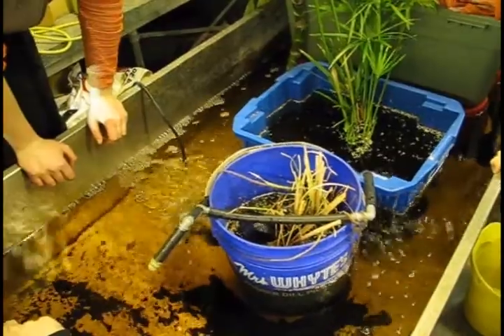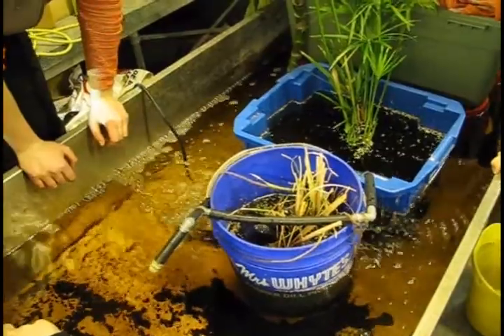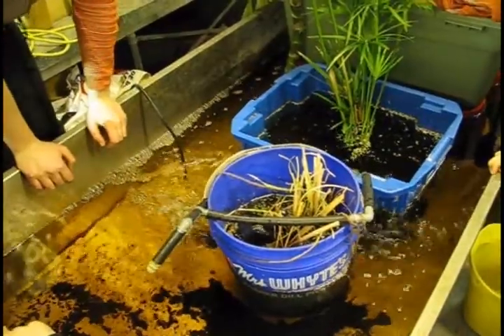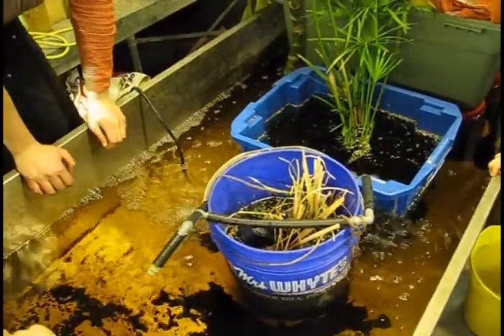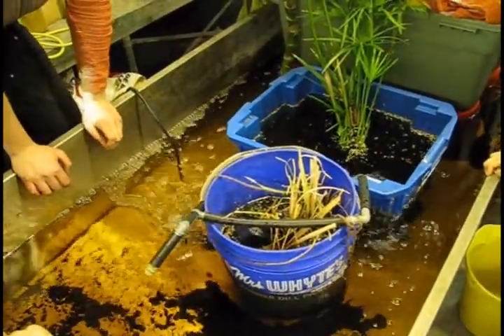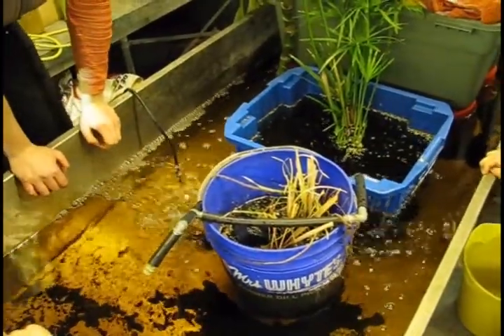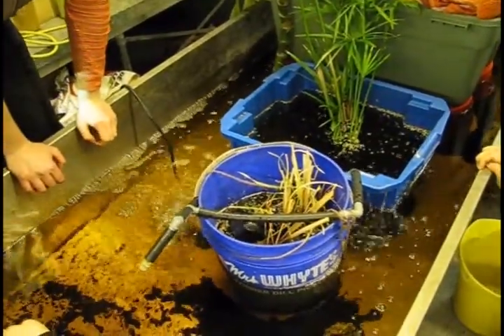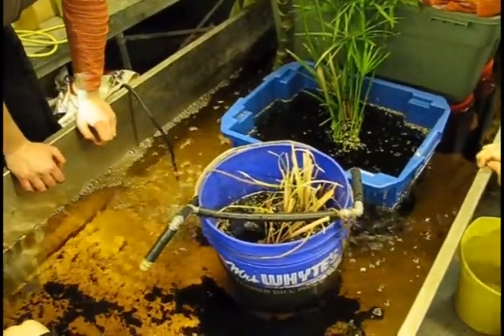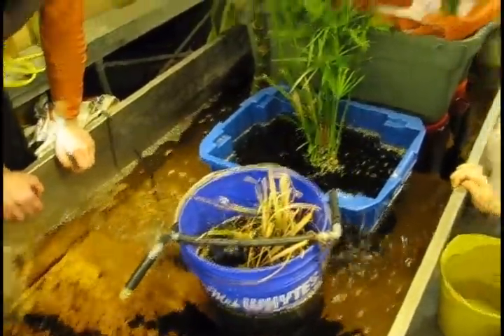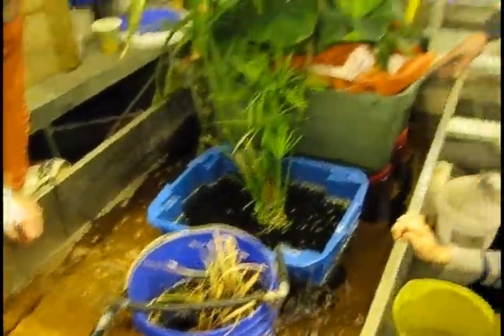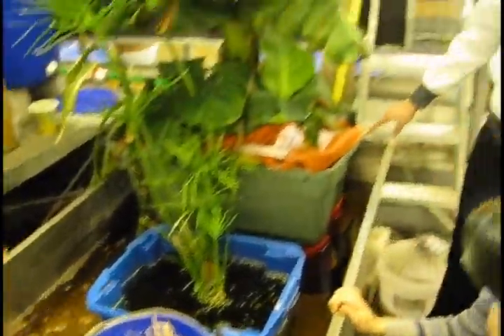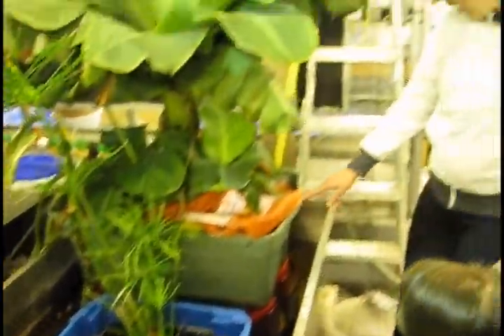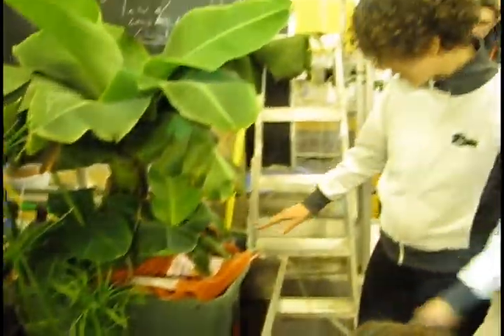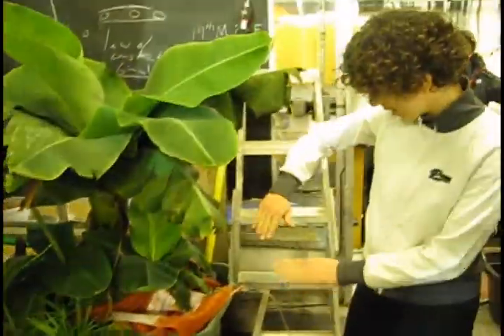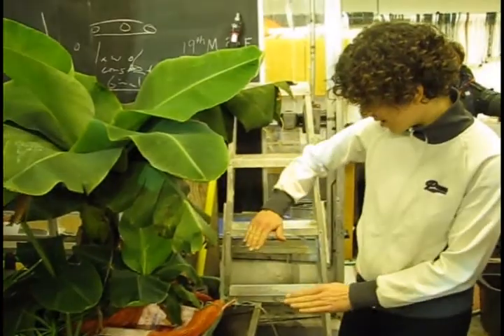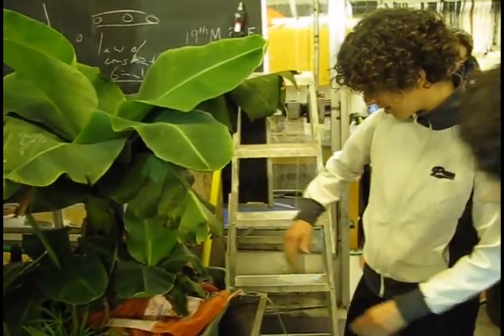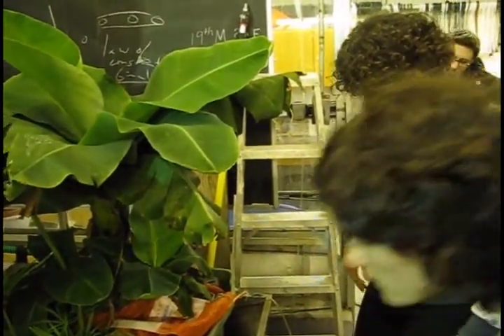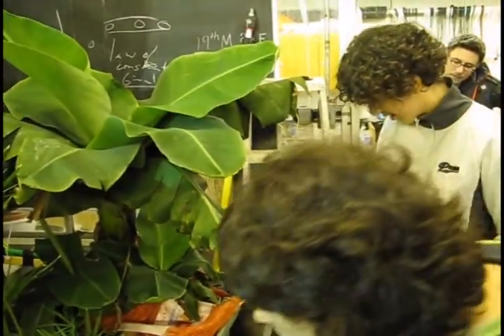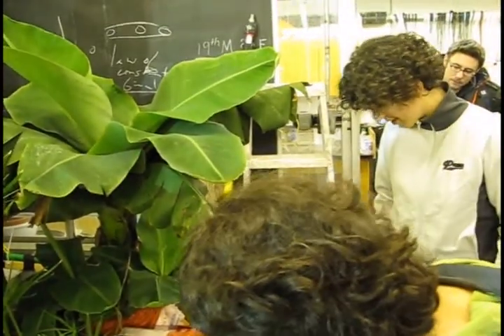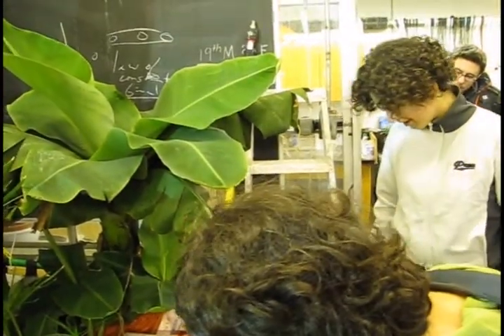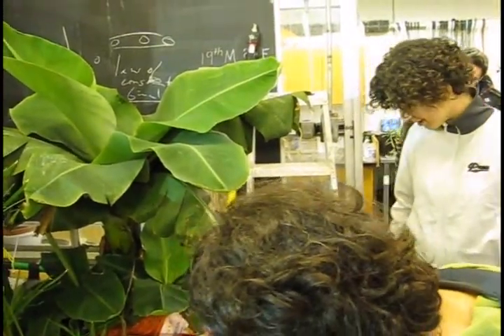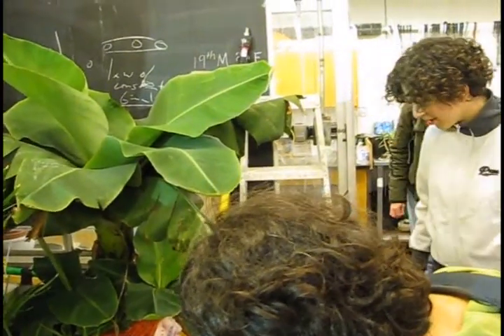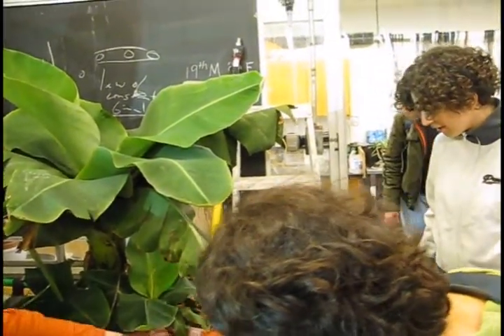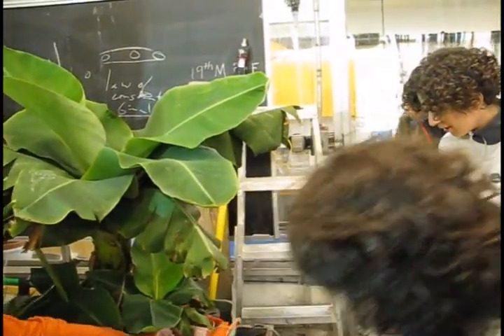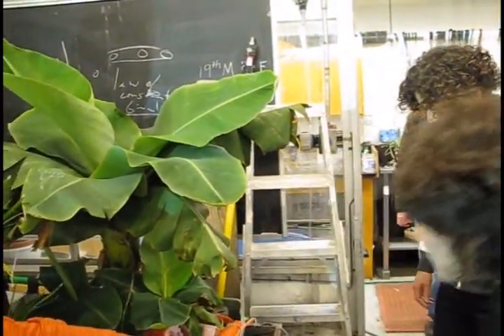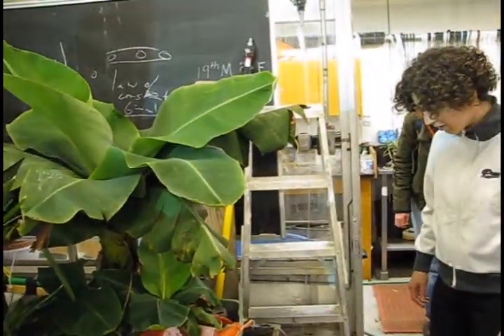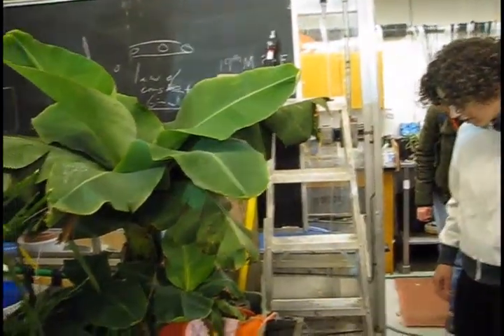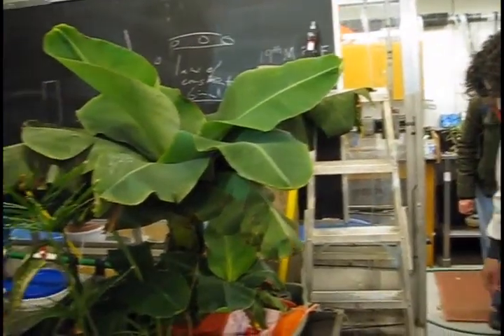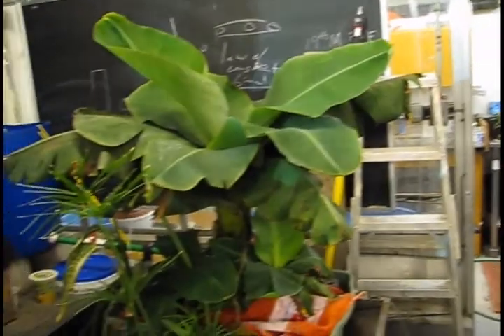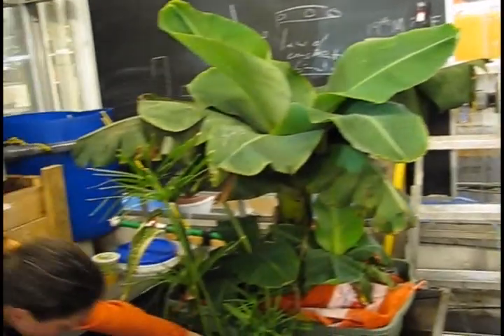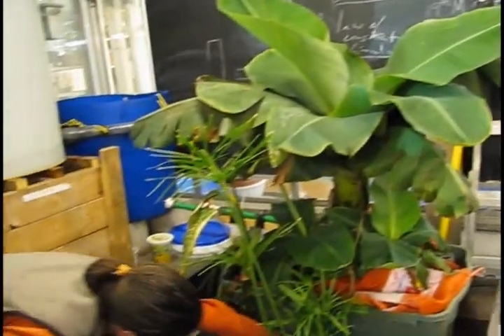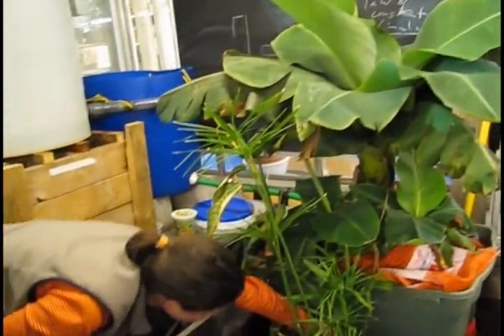Any questions so far? Is it normal that this is slanted? Yeah, it's so that we can have a bit more water flowing underneath.